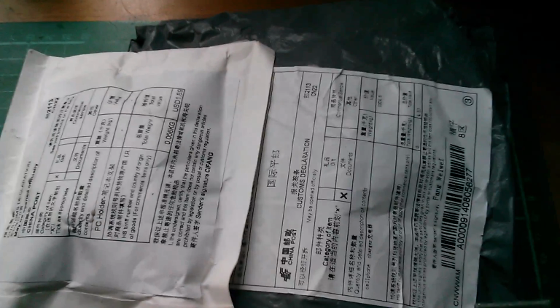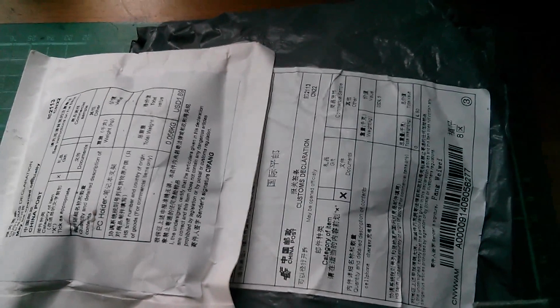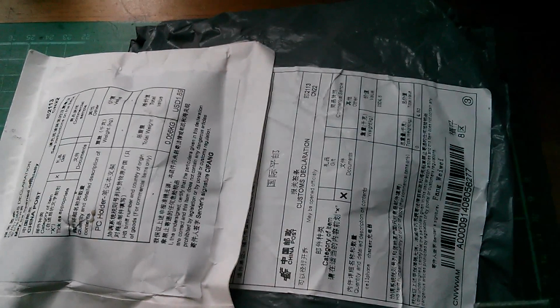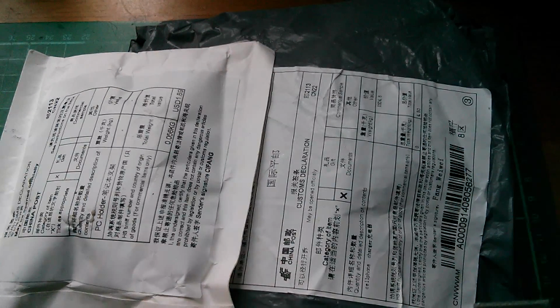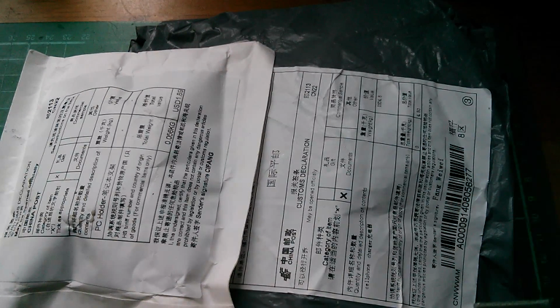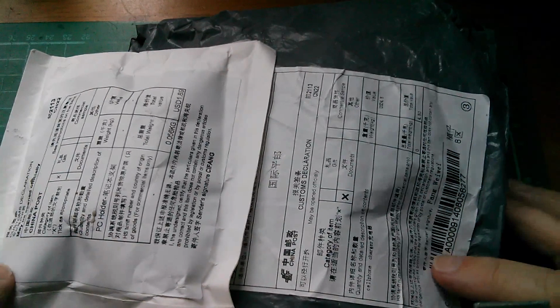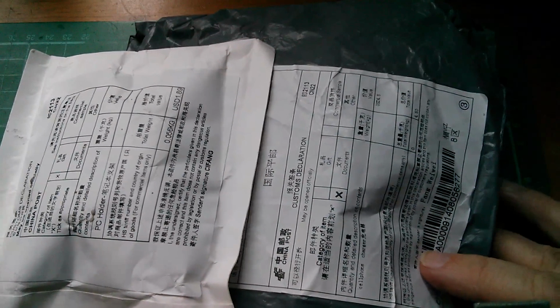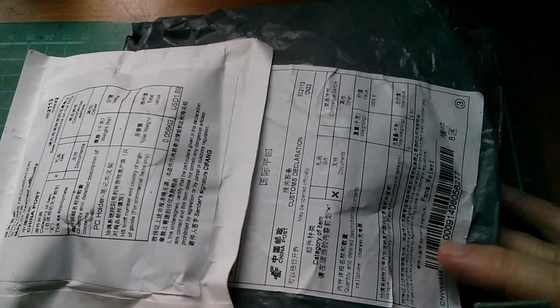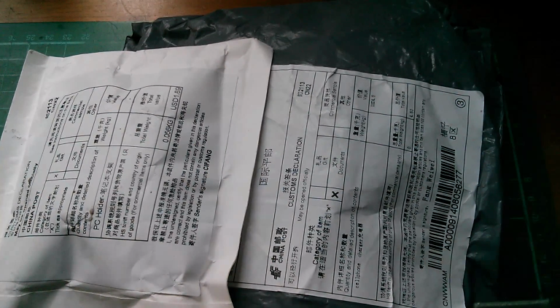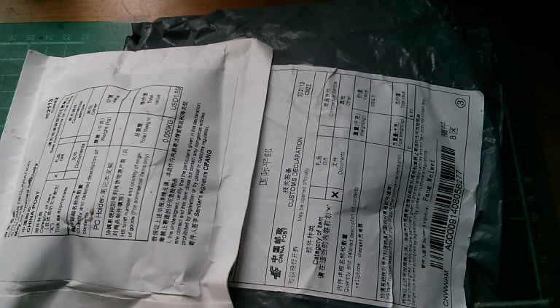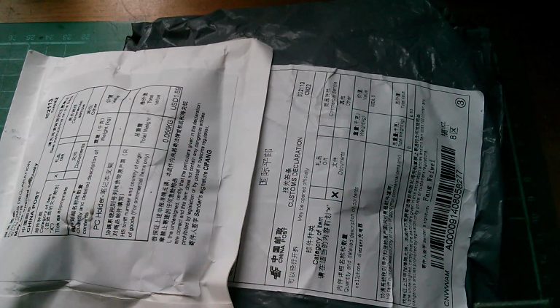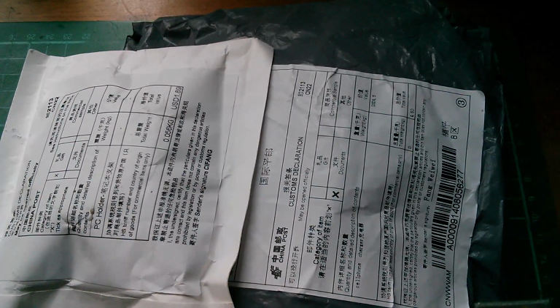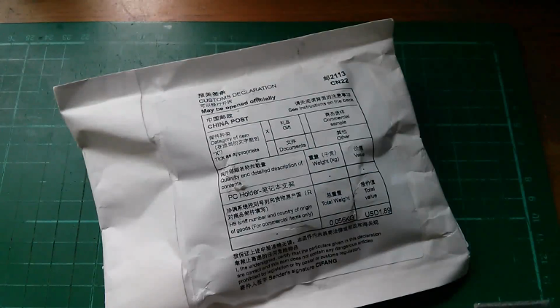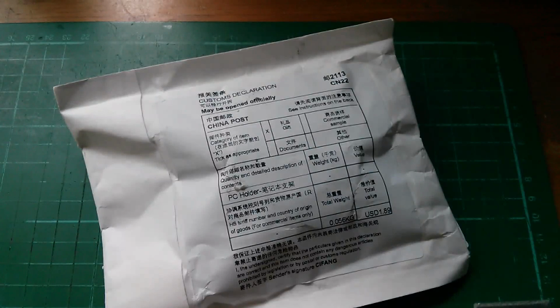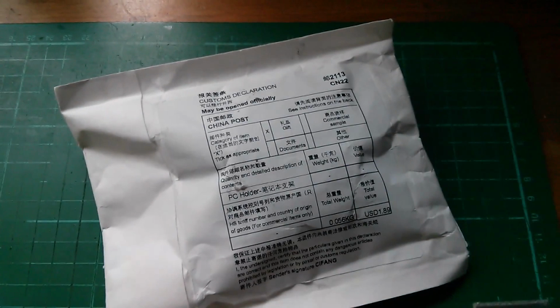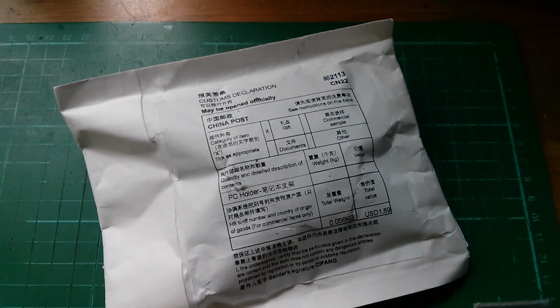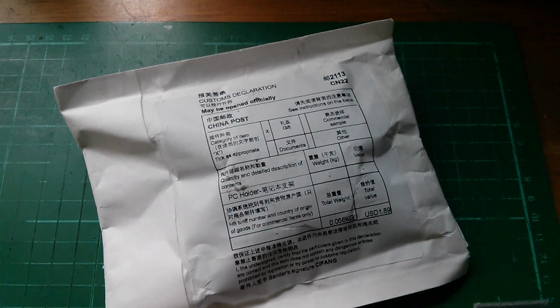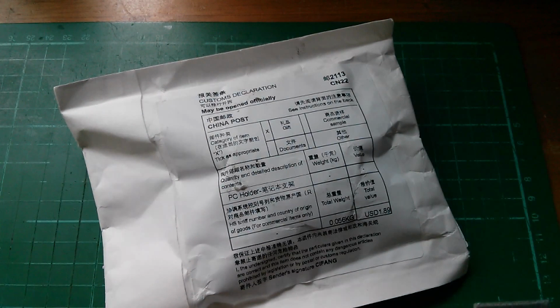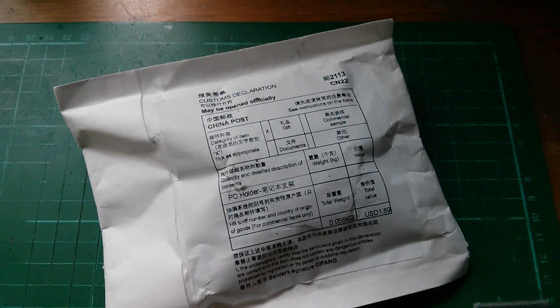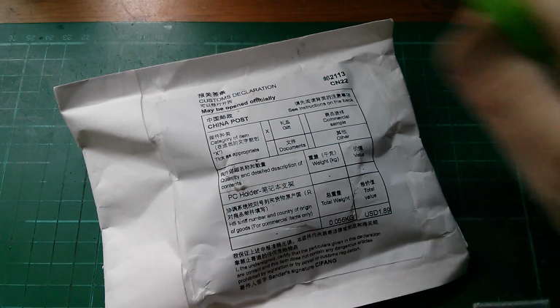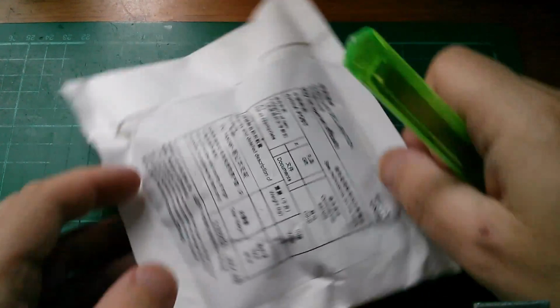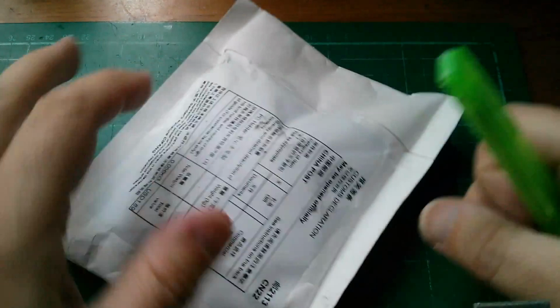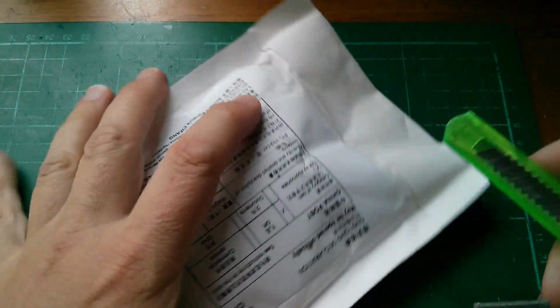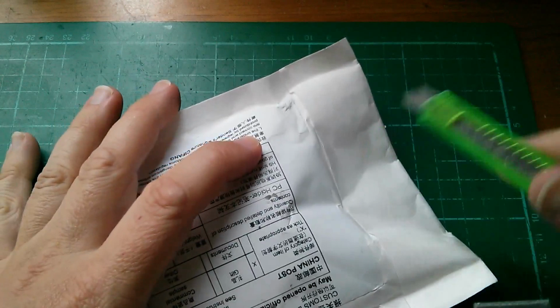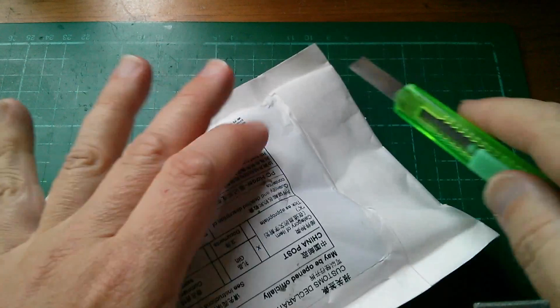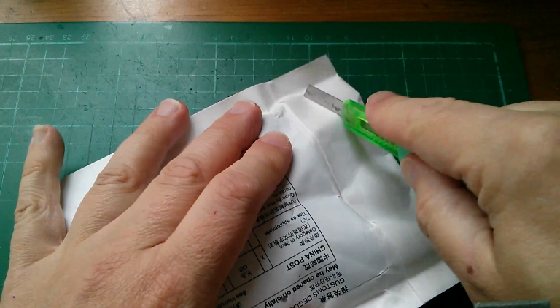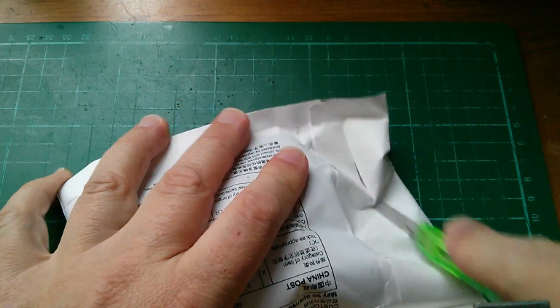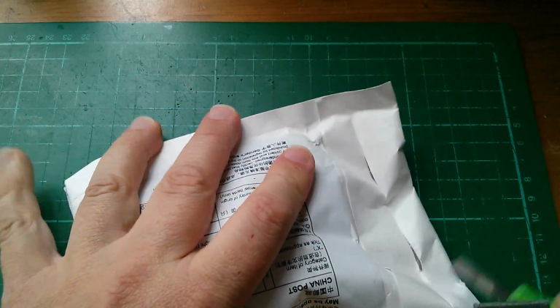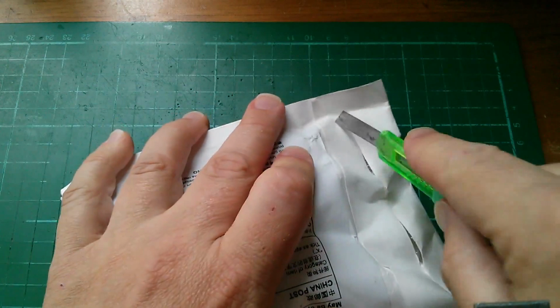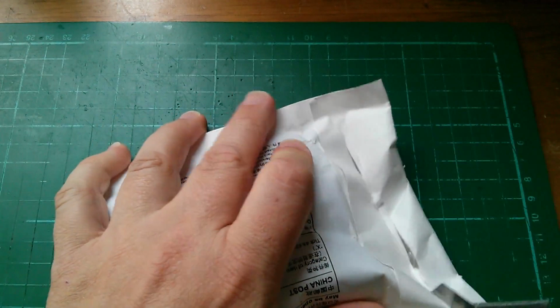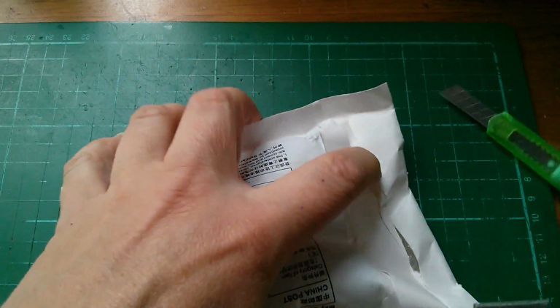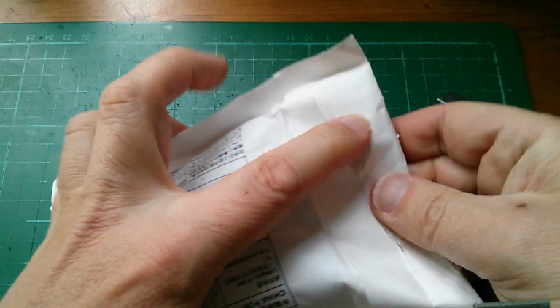Afternoon all, and I've got a couple of items of post here, so it's post bag time. And this one is a PC holder — I haven't ordered one of those, so let's see what it really is.